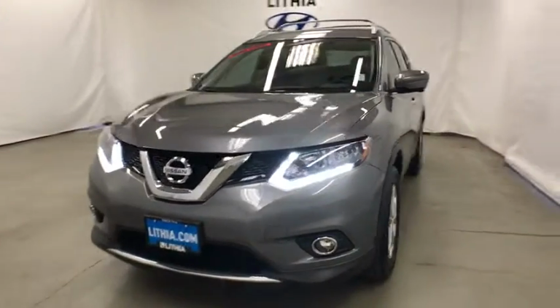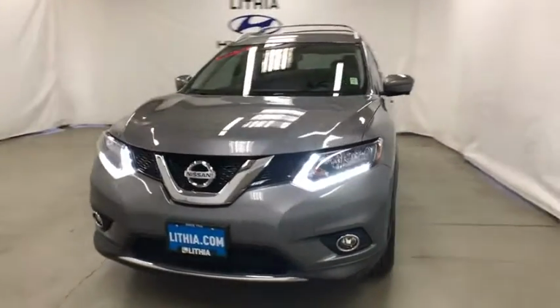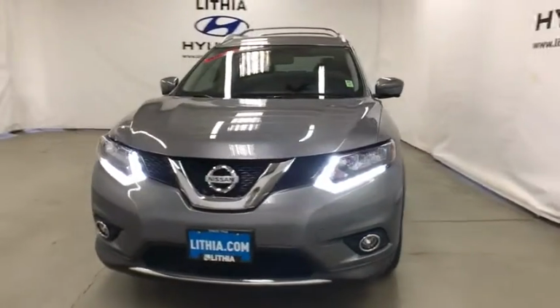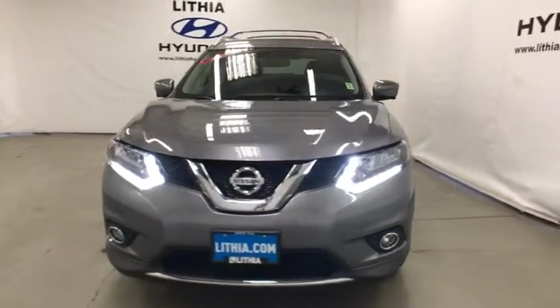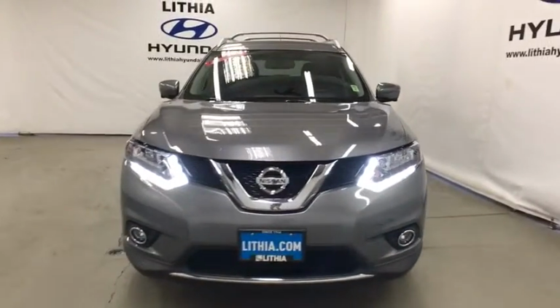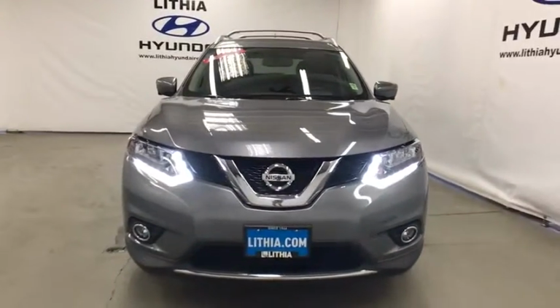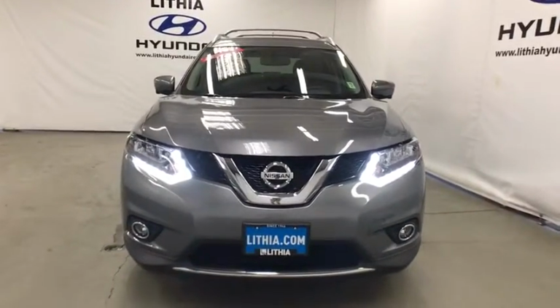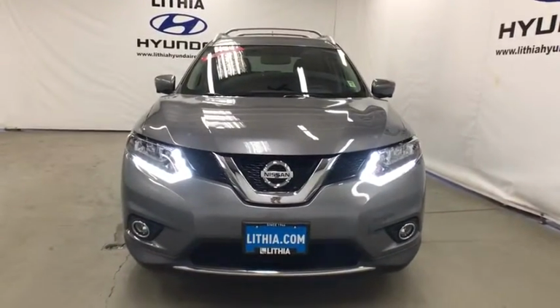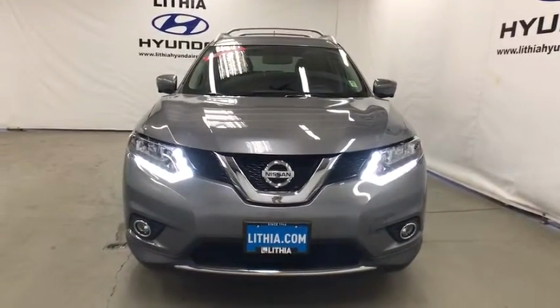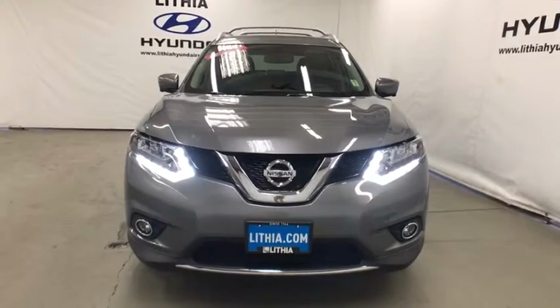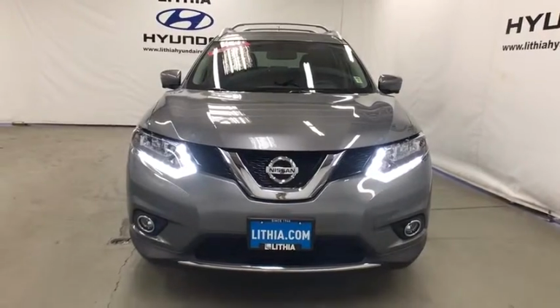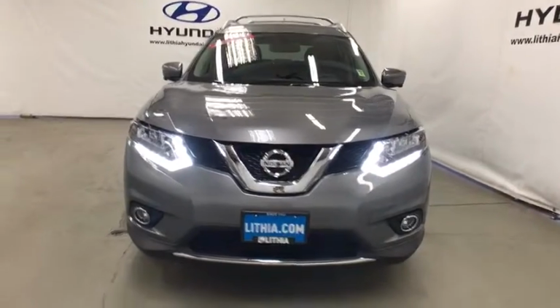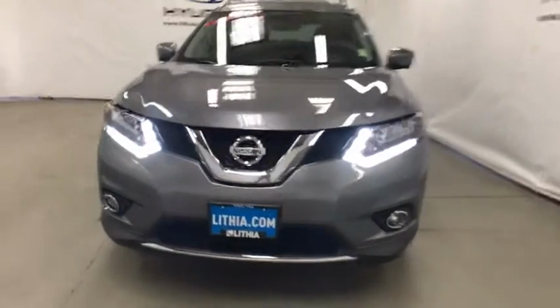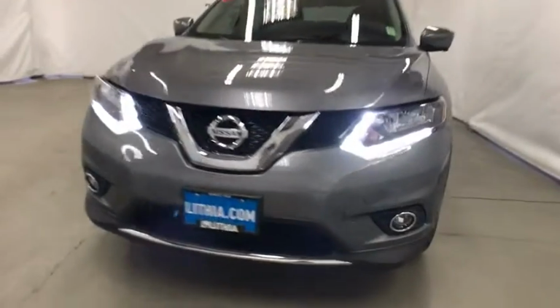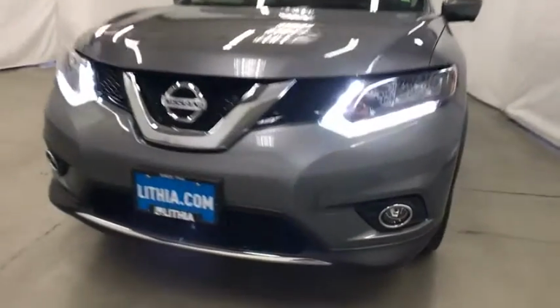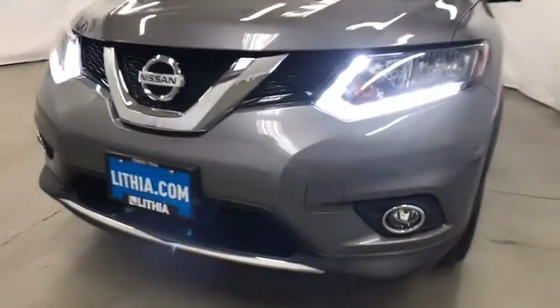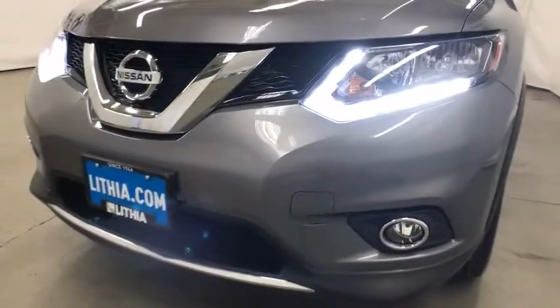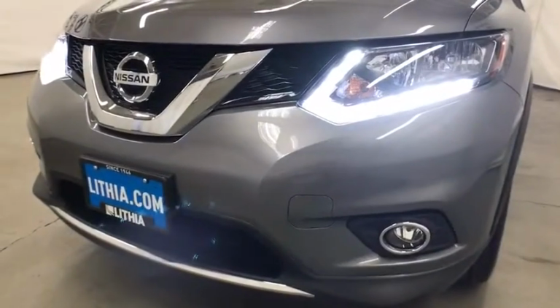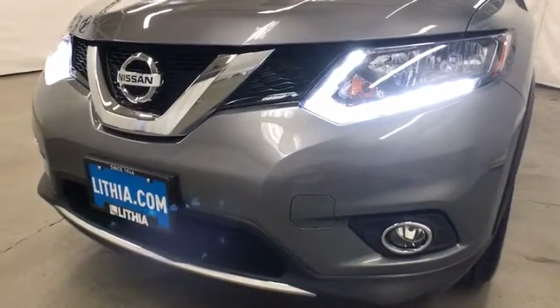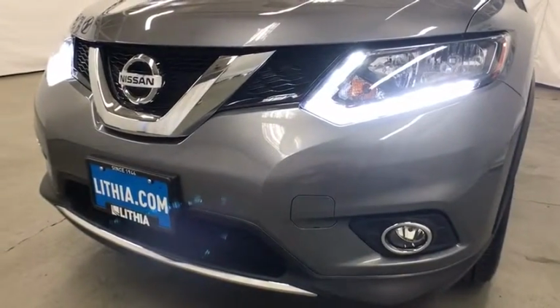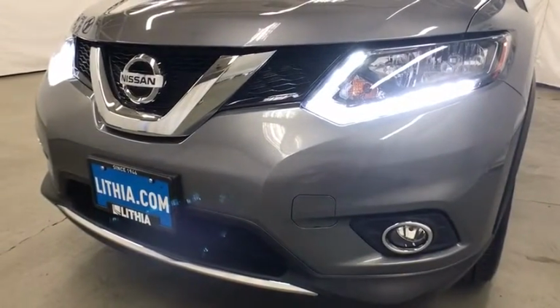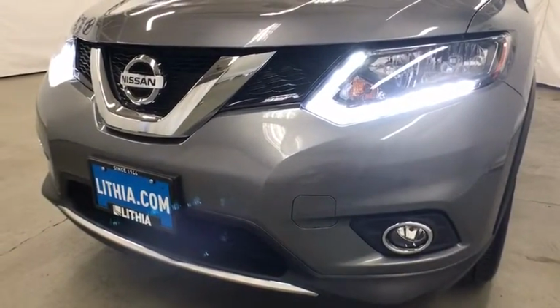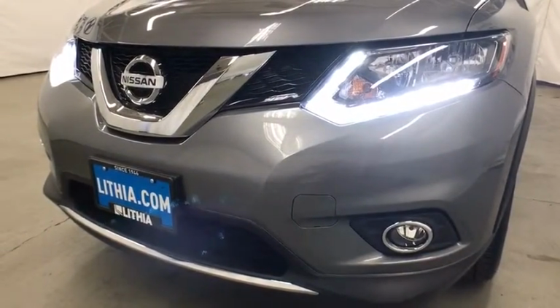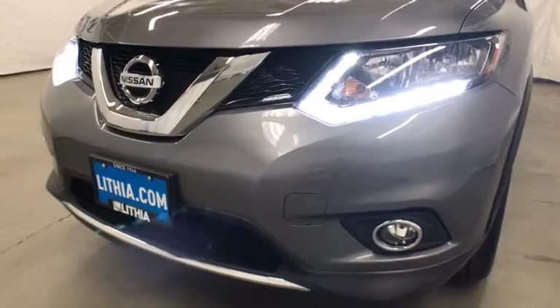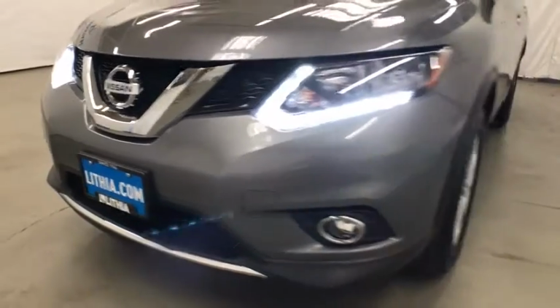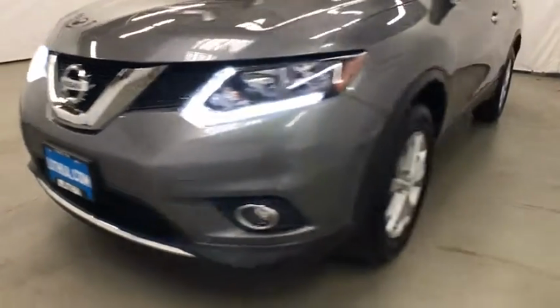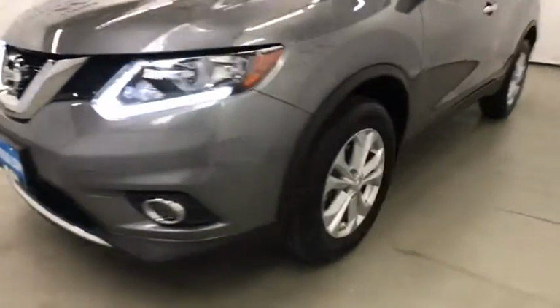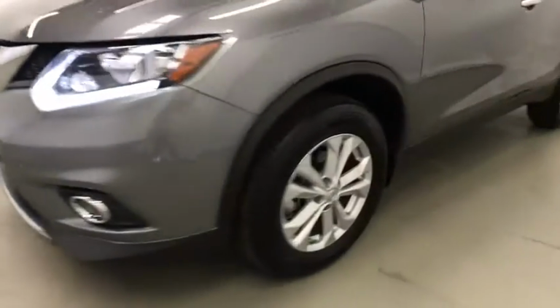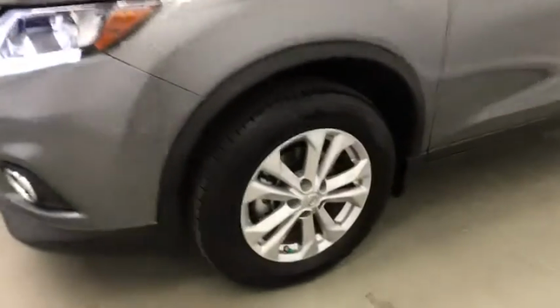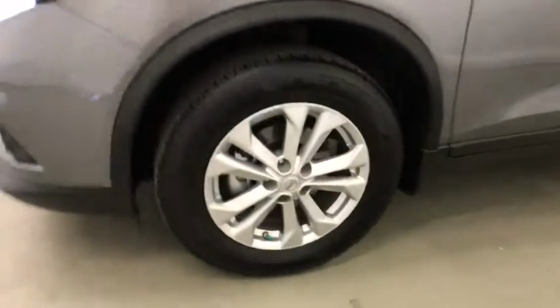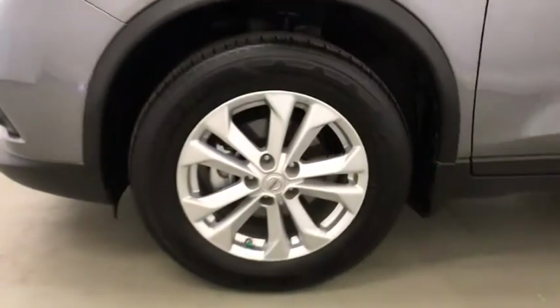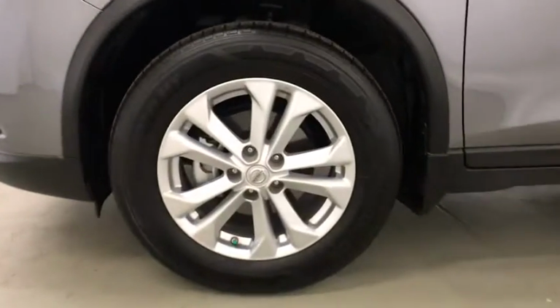Keyless start. ABS four-wheel. Cruise control. Four-wheel disc brakes. Auto-off headlights. Rear defrost. AM-FM stereo radio. Universal garage door opener. Heated driver's seat.